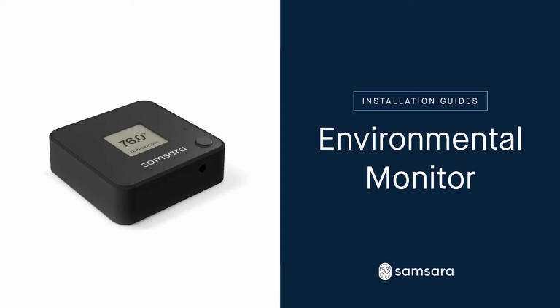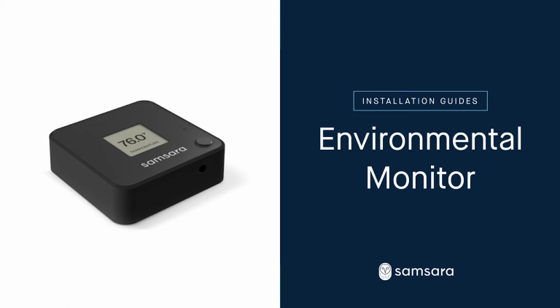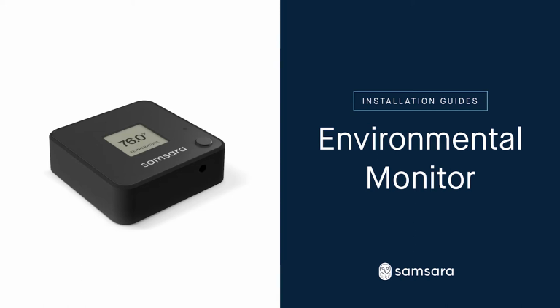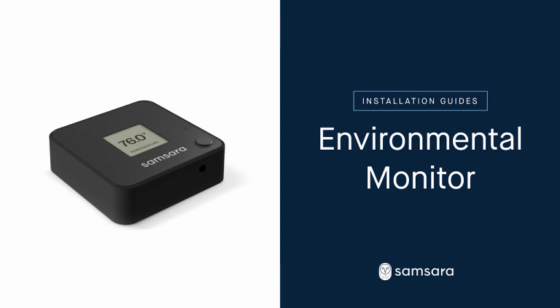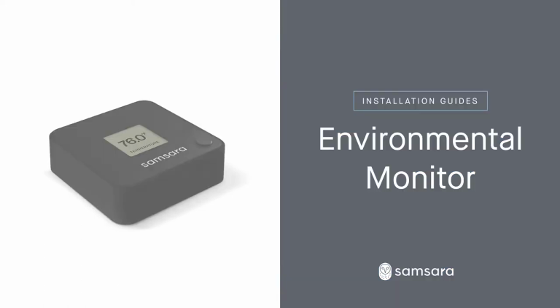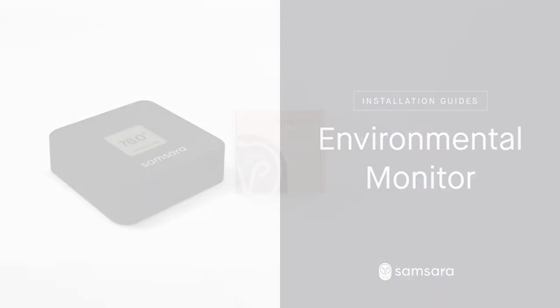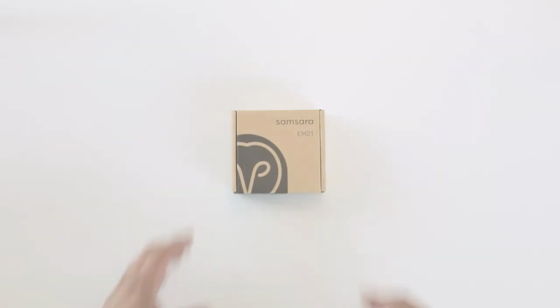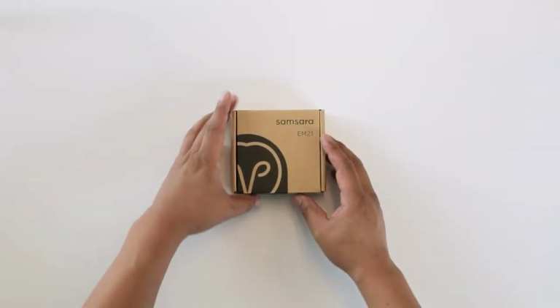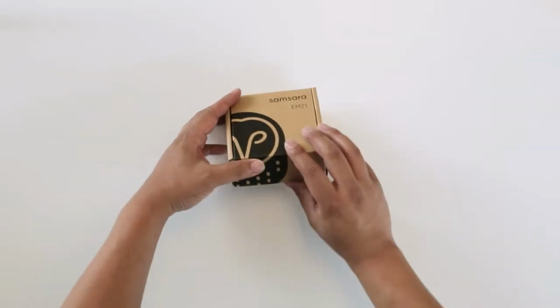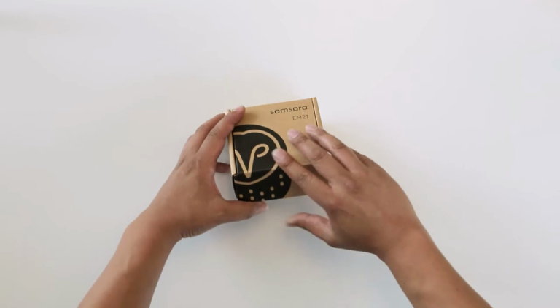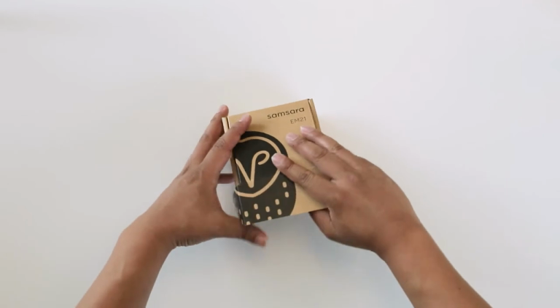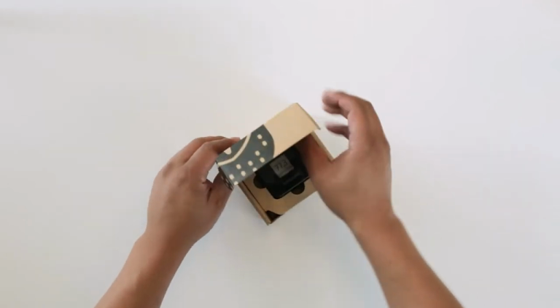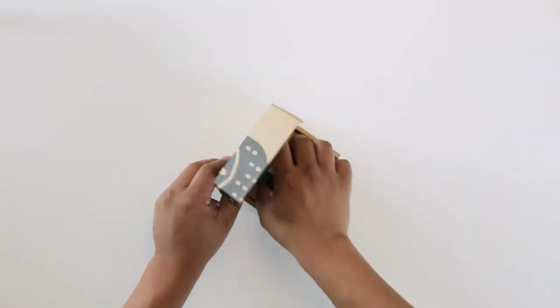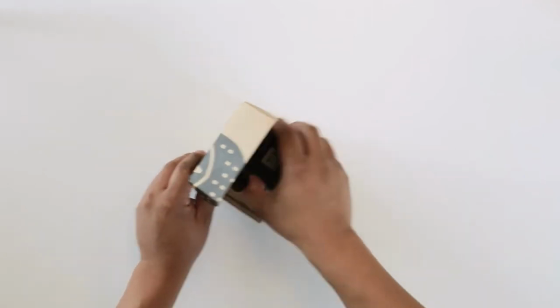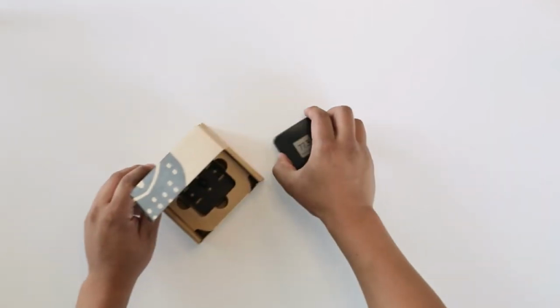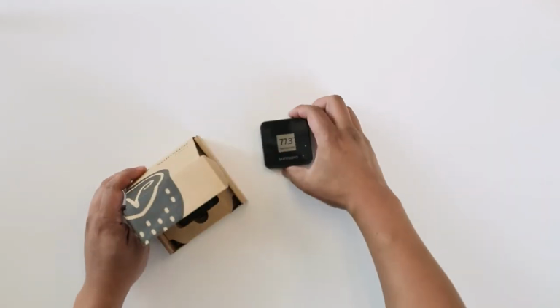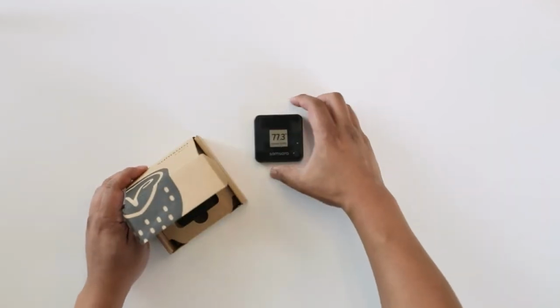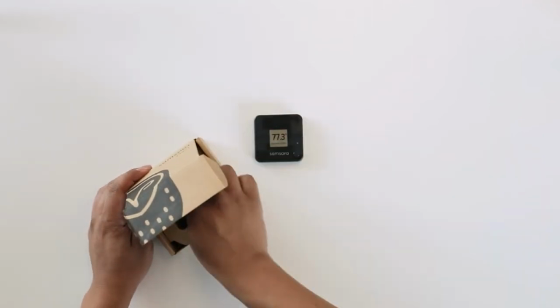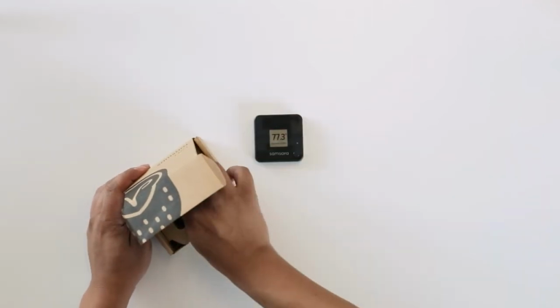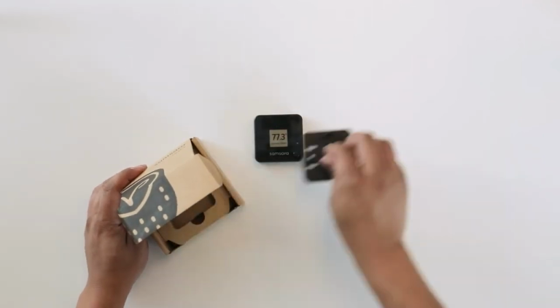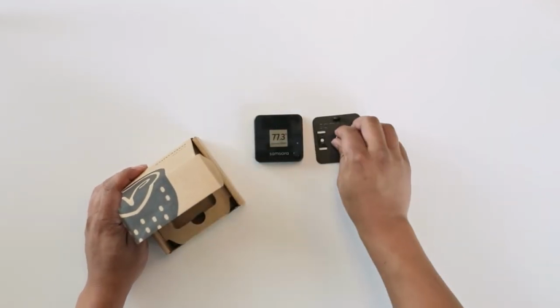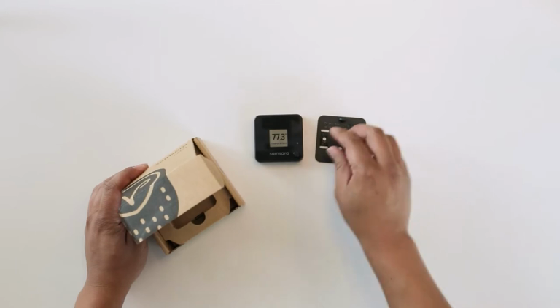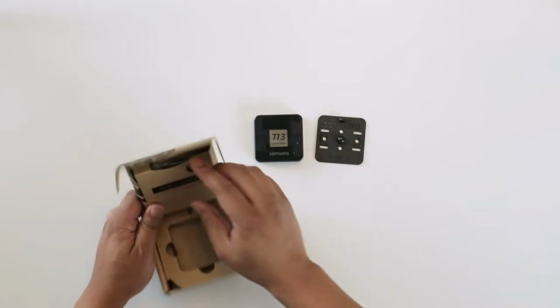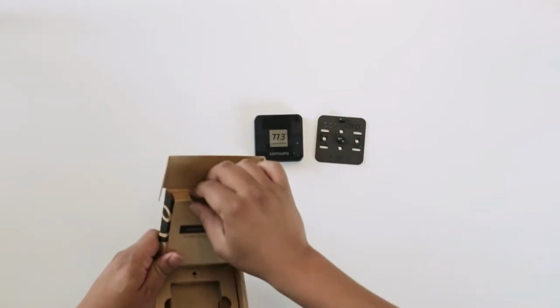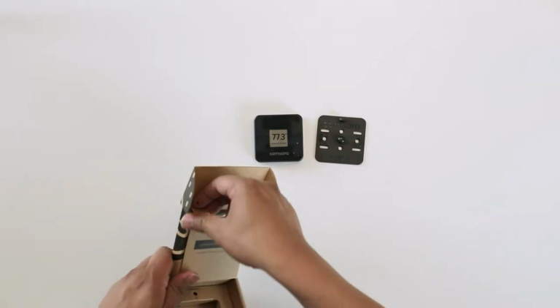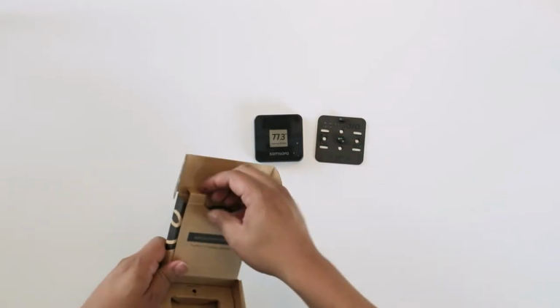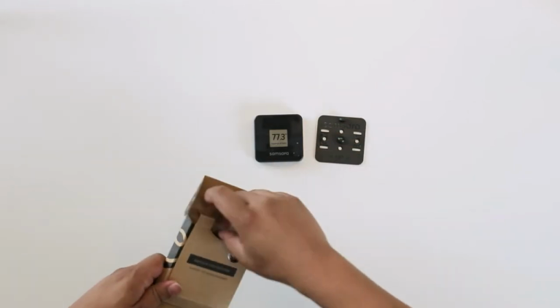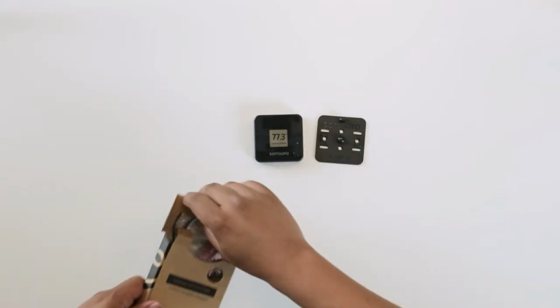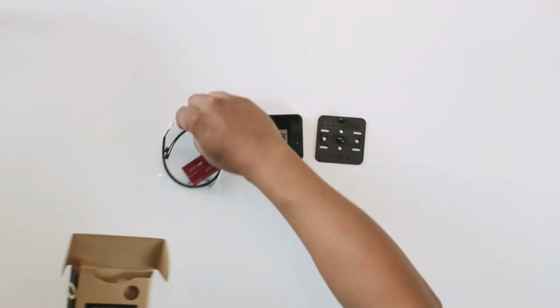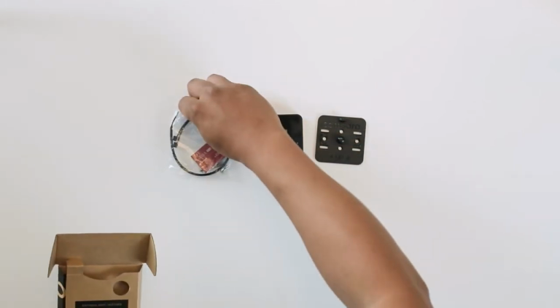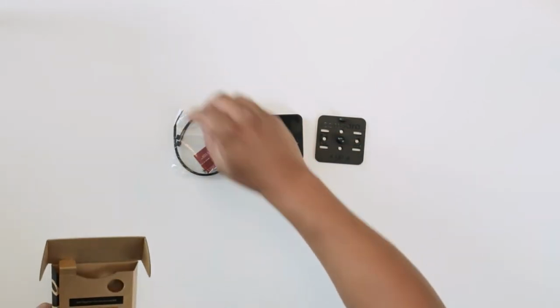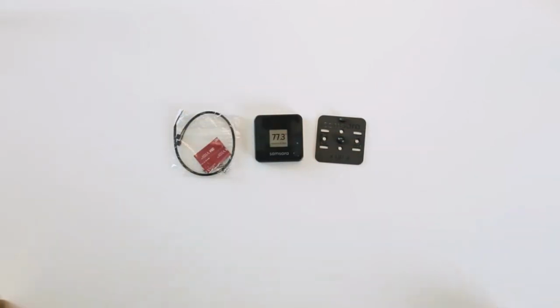Samsara's sensors are designed for easy installation. Here's how to install the environmental monitor. Your environmental monitor comes in two pieces: the front module and the backplate. Screws and an alcohol wipe are also provided in the box.